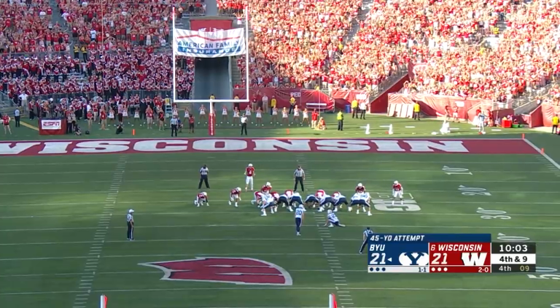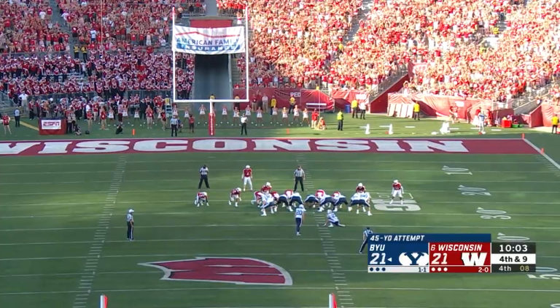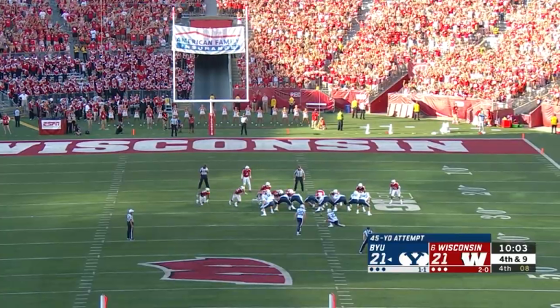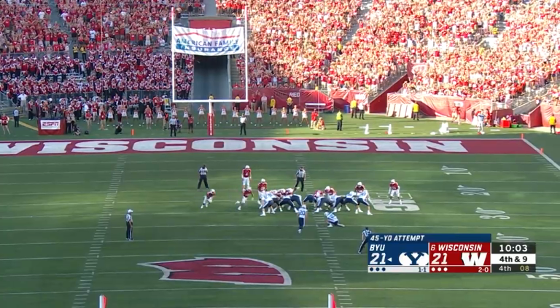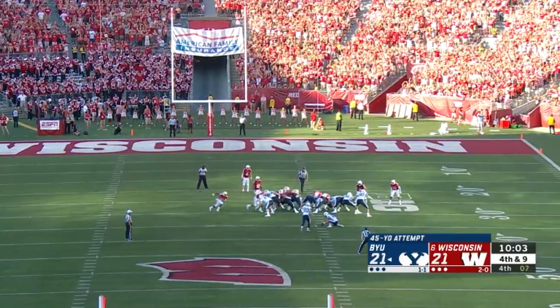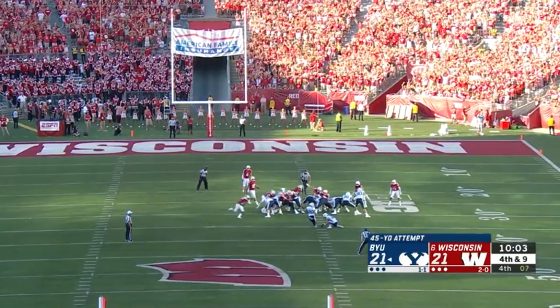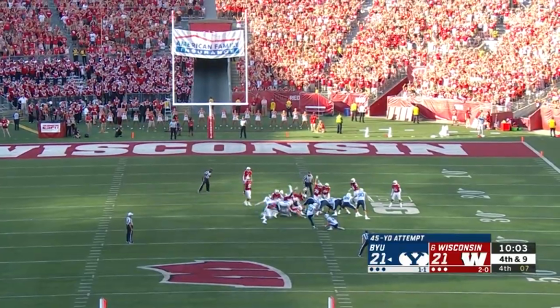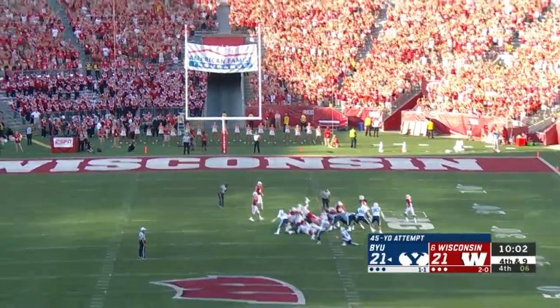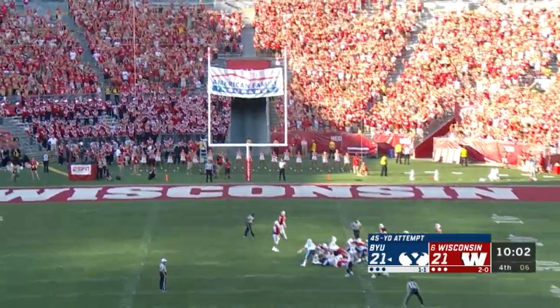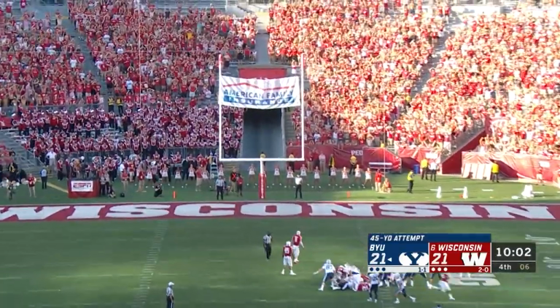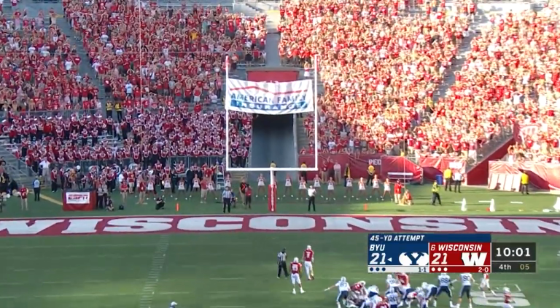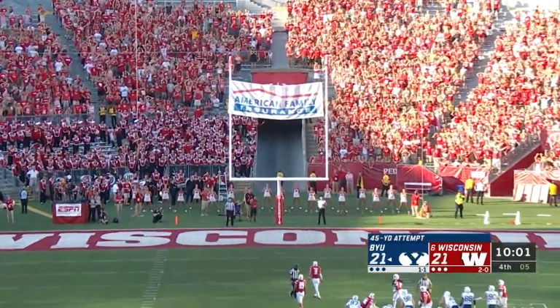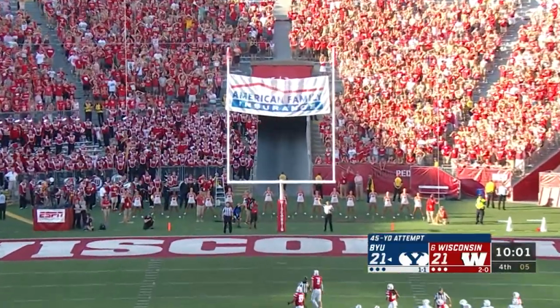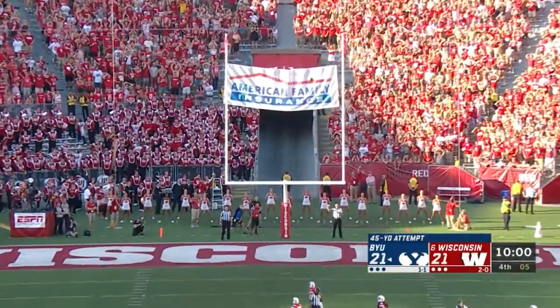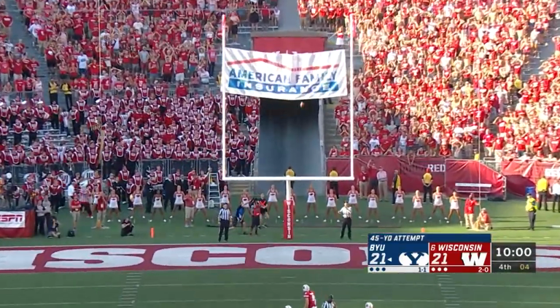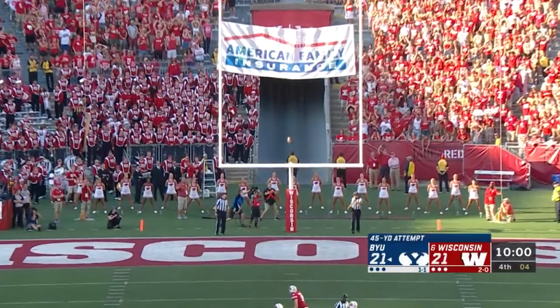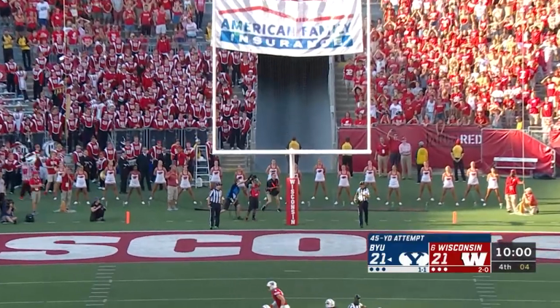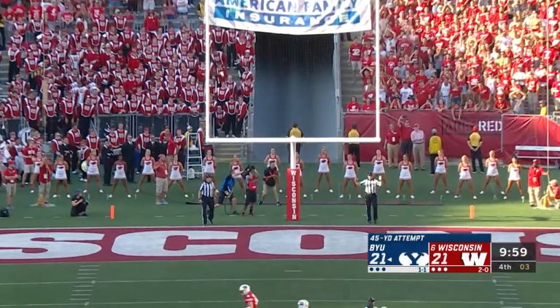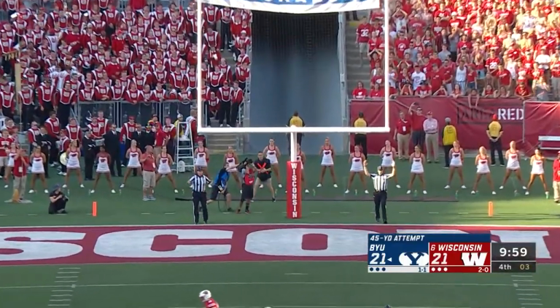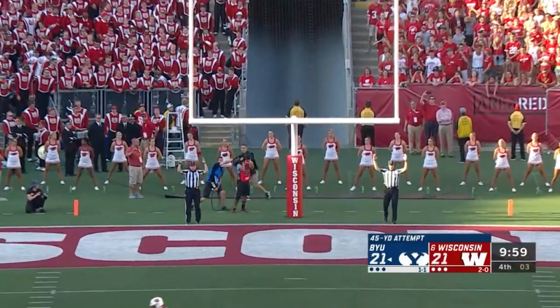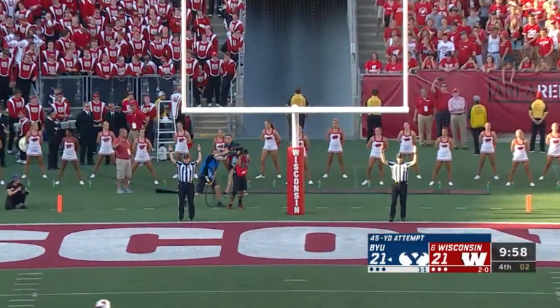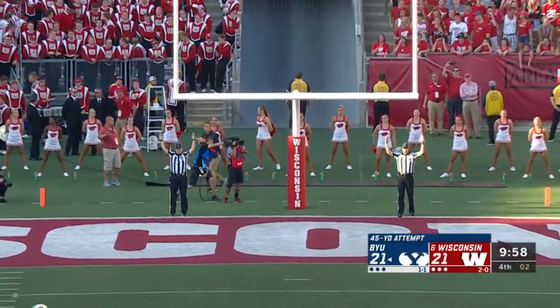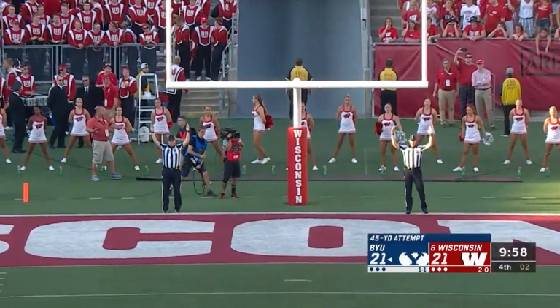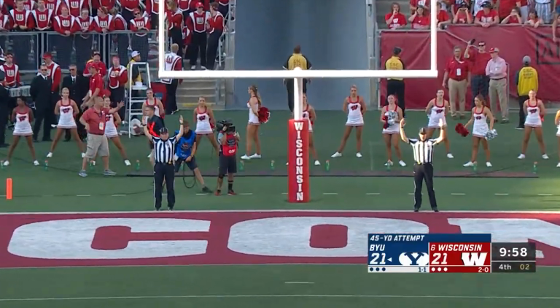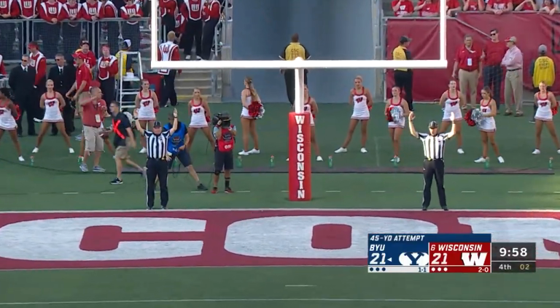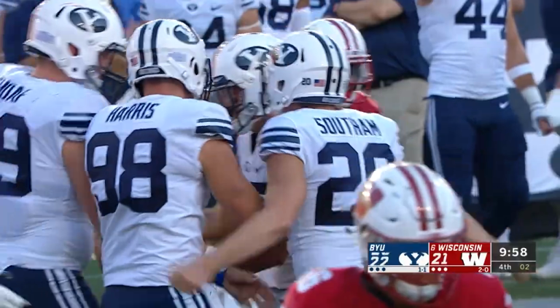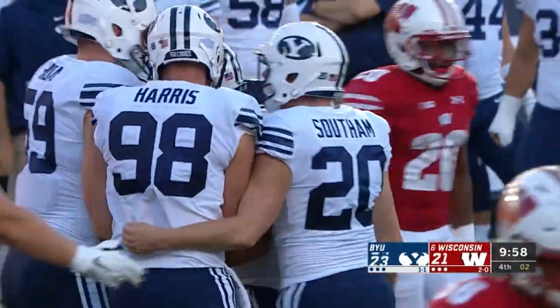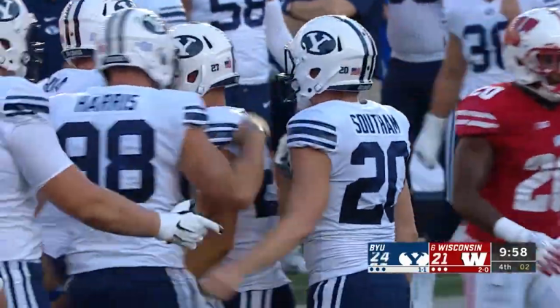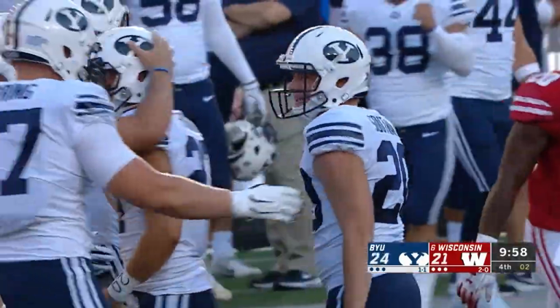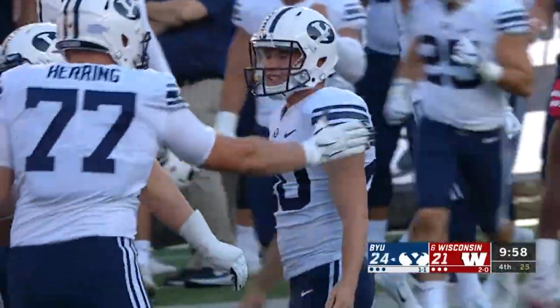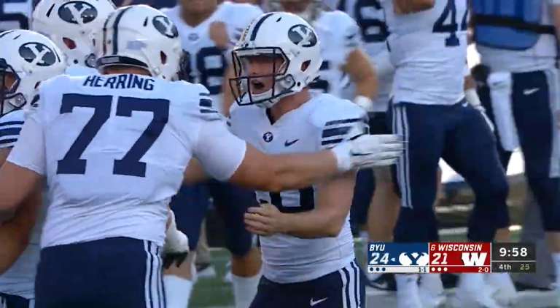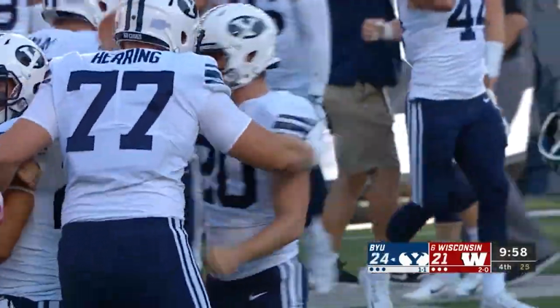The snap is low but held well. The kick is on its way — and it makes it through for three. The Cougars are back in front. Skyler Southam from 45.